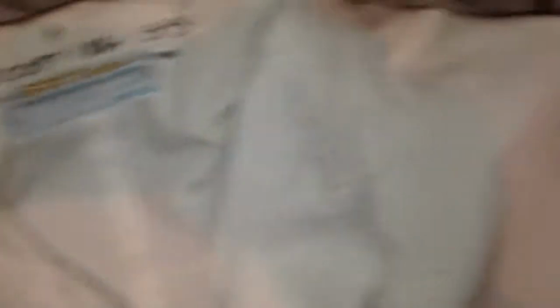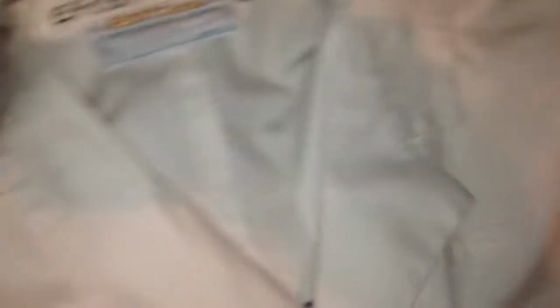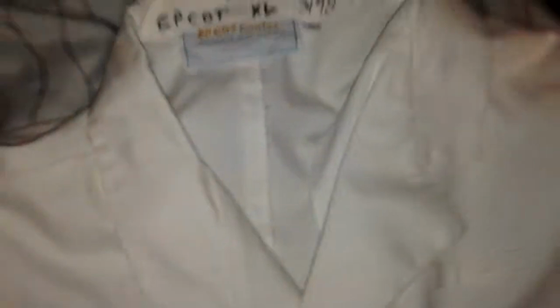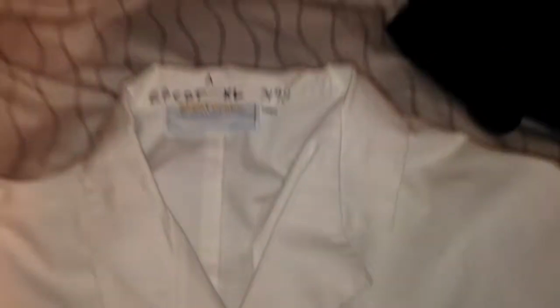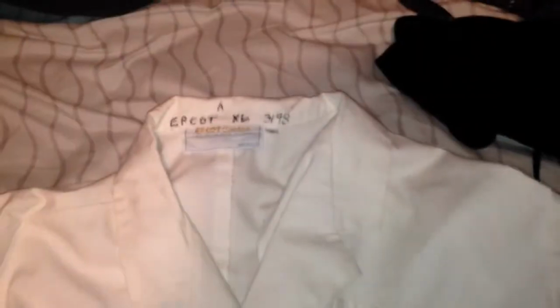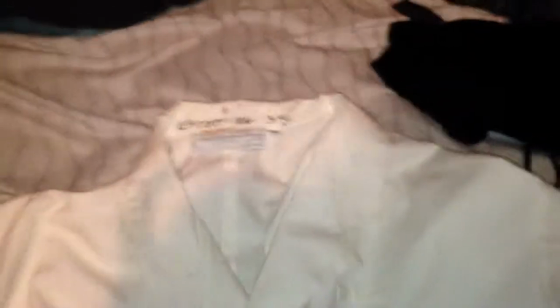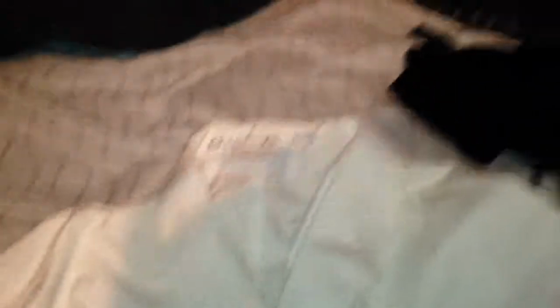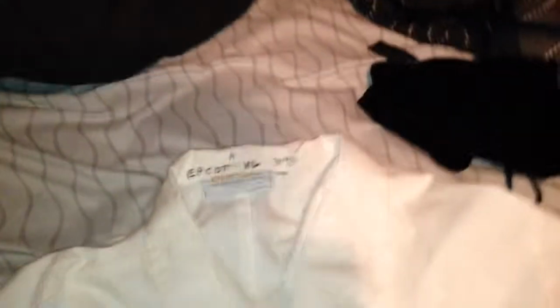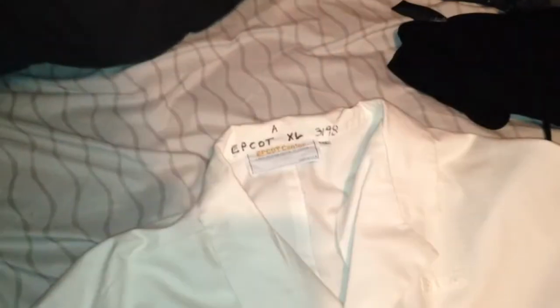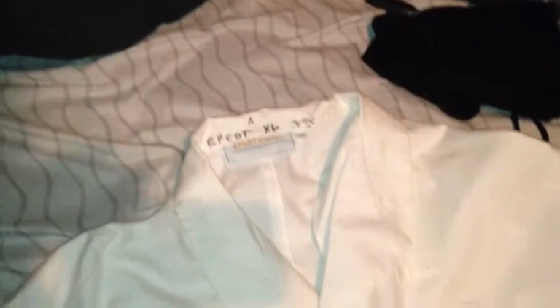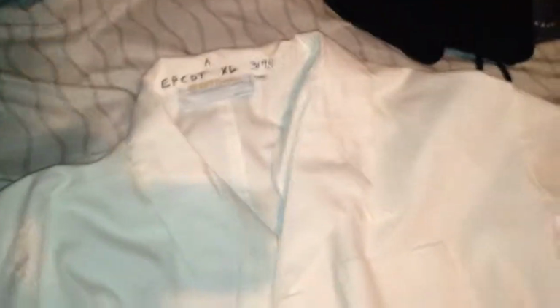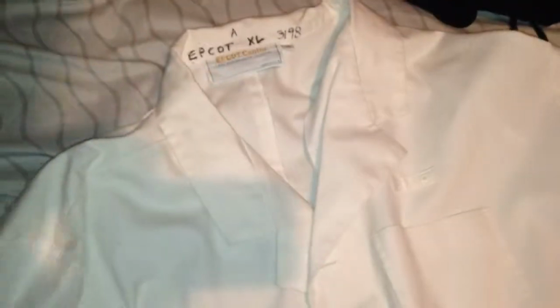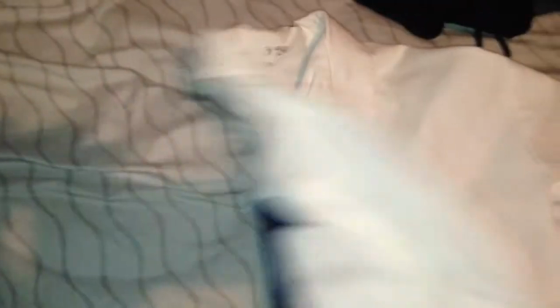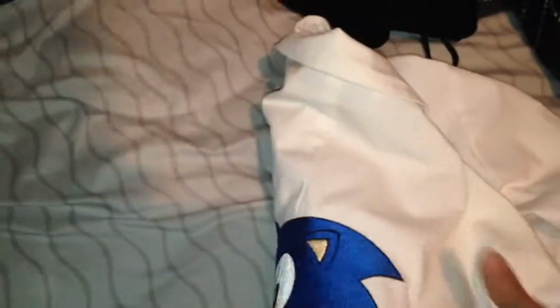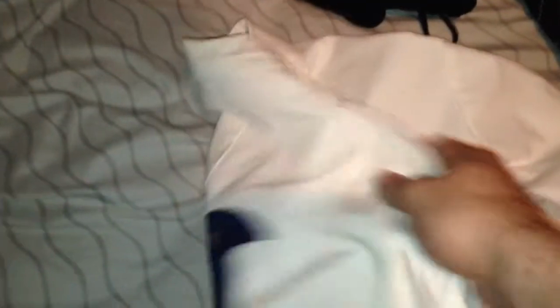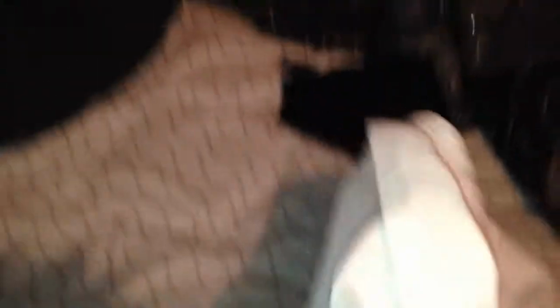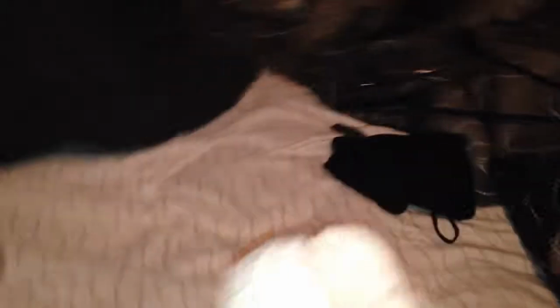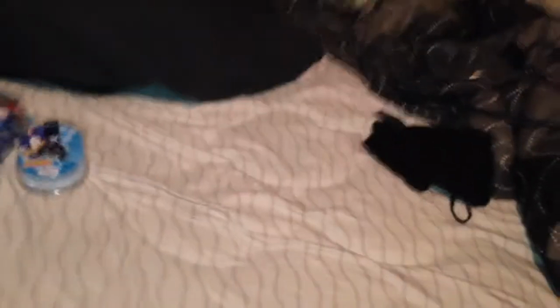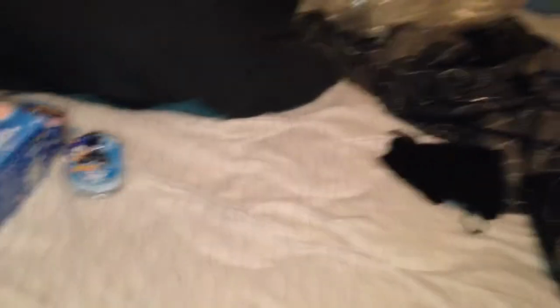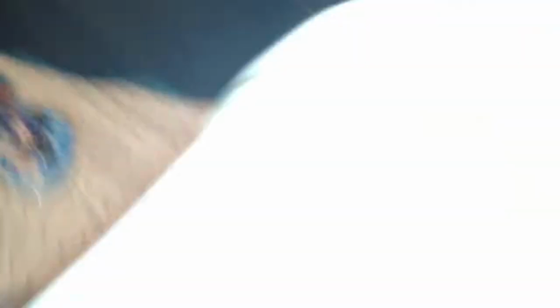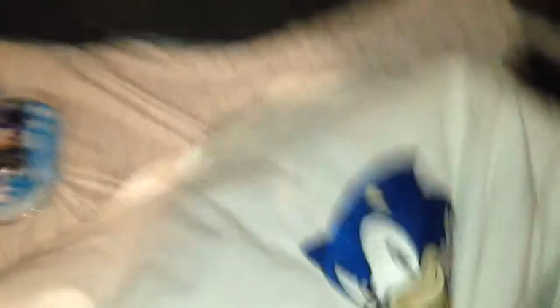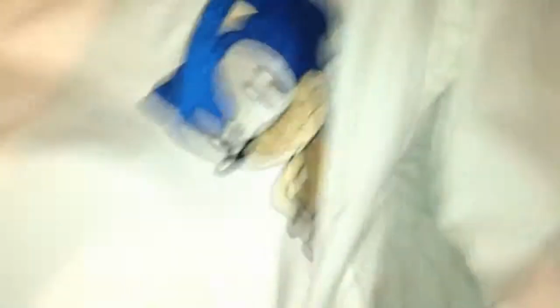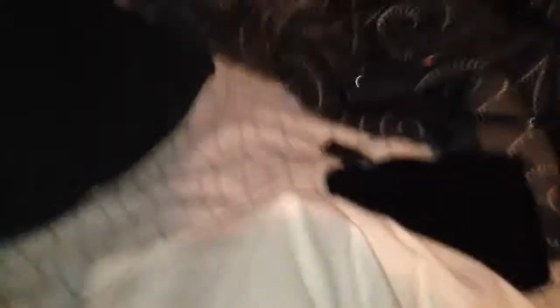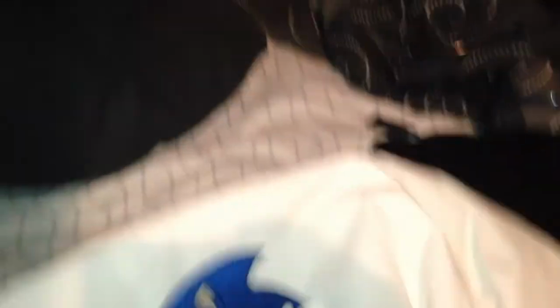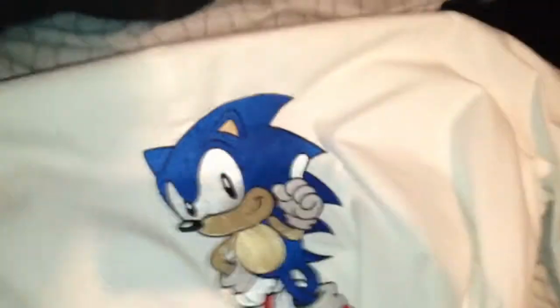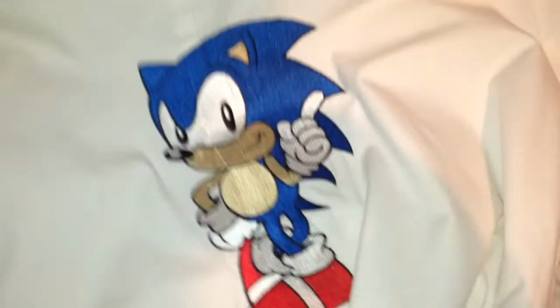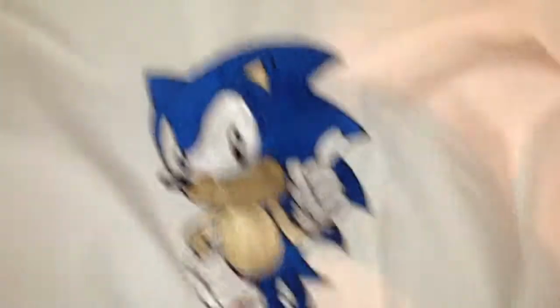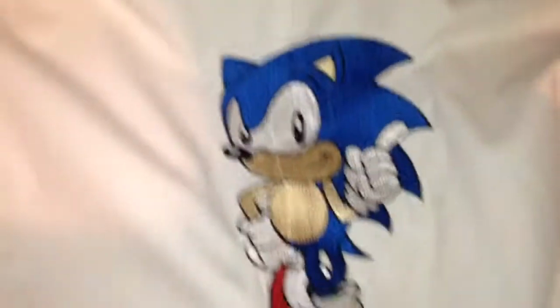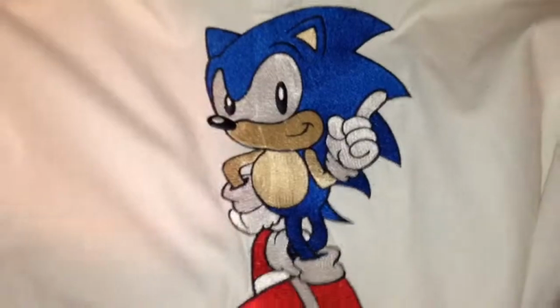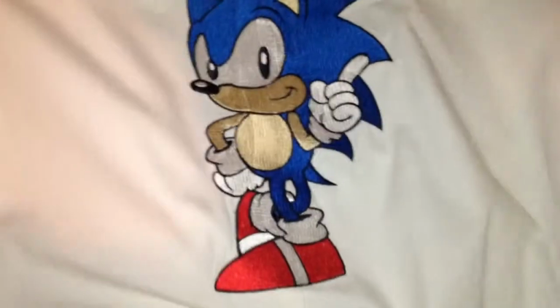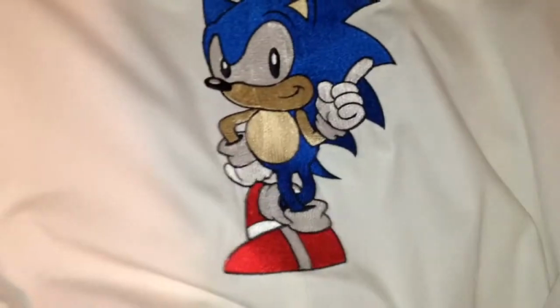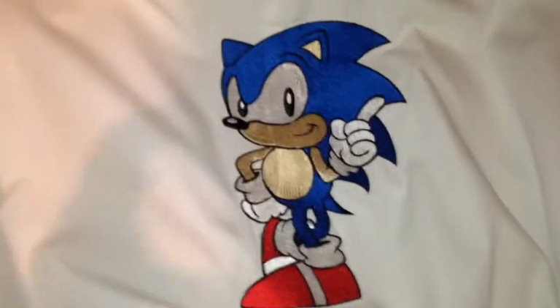I first saw this jacket when I went to Epcot on a school field trip, and the guys were walking around wearing them. I told myself I would eventually get one, and here it is.